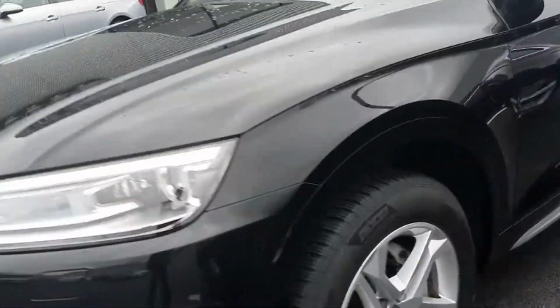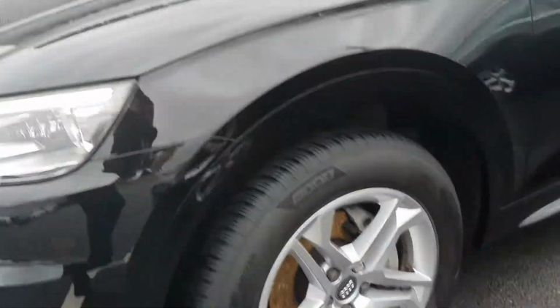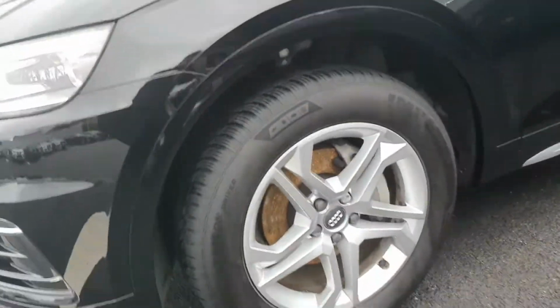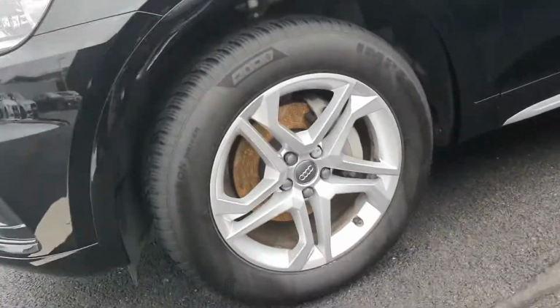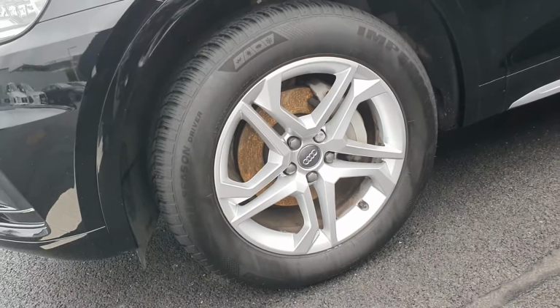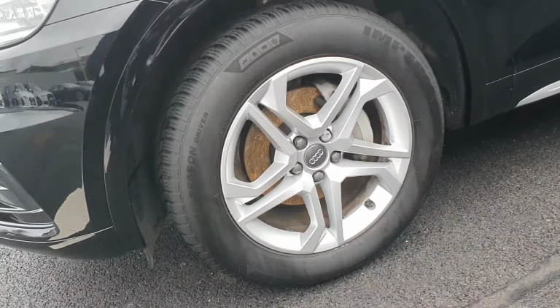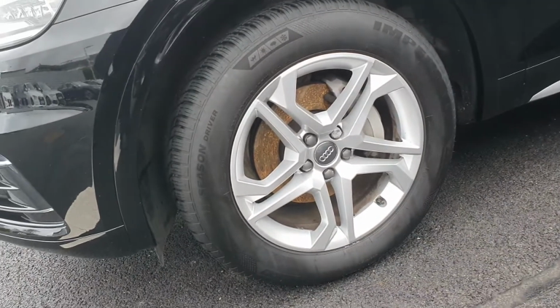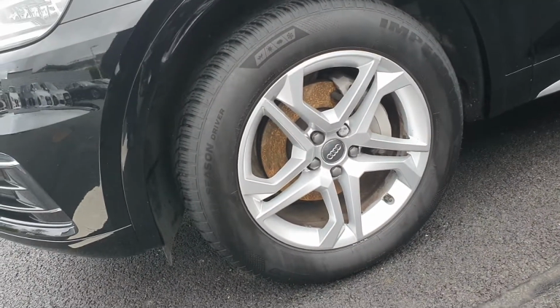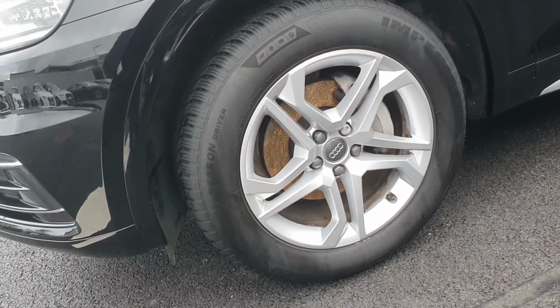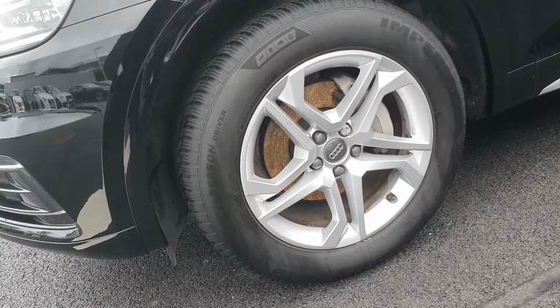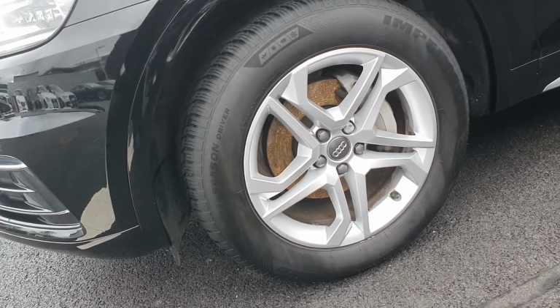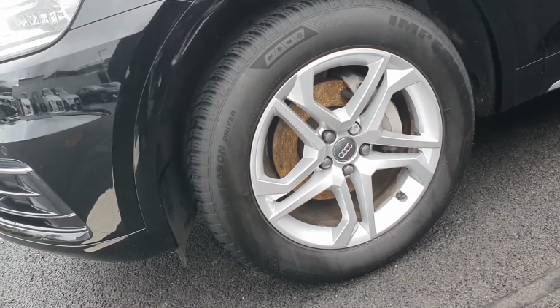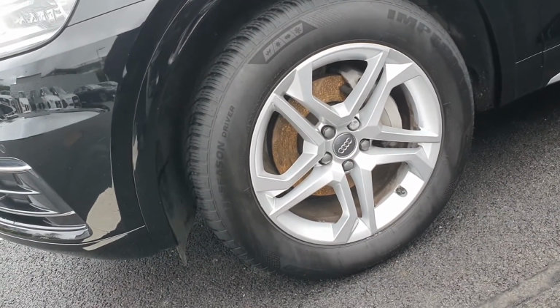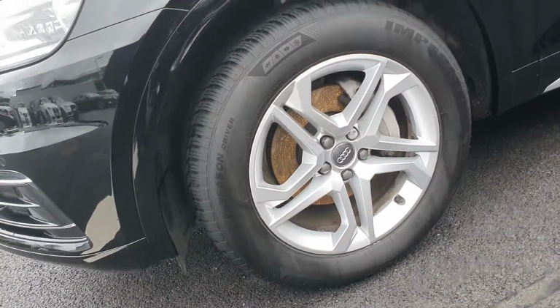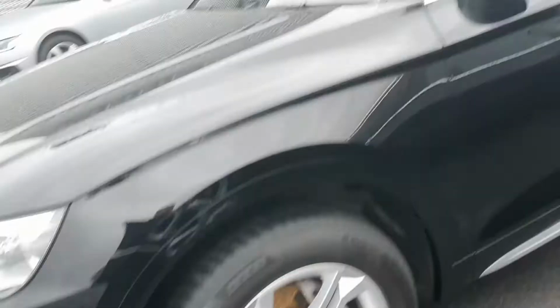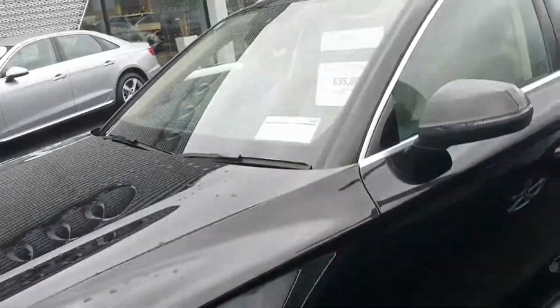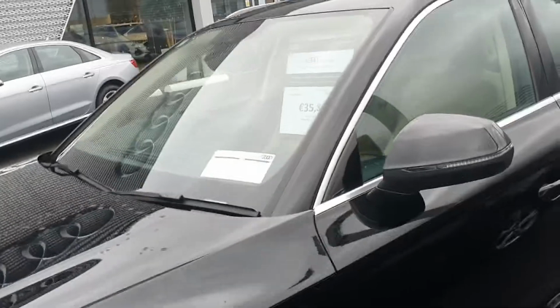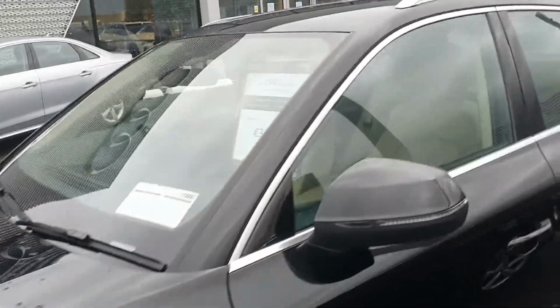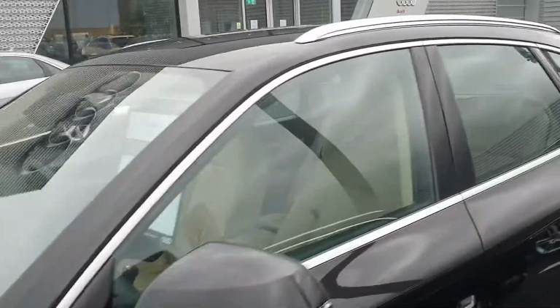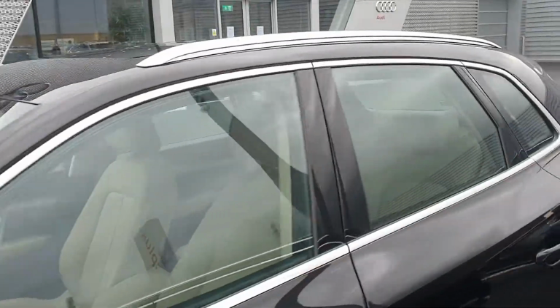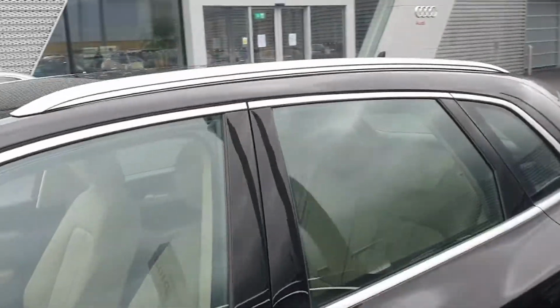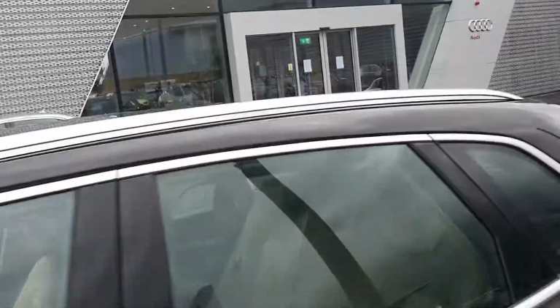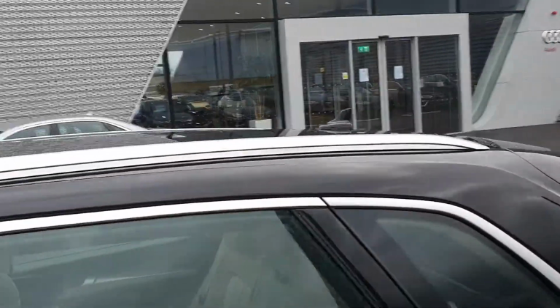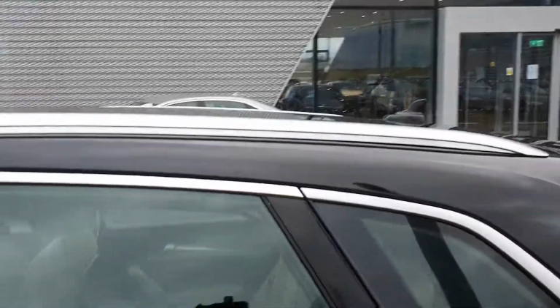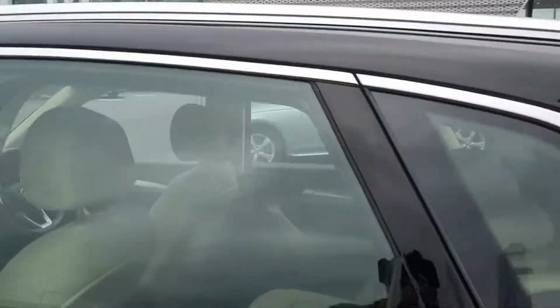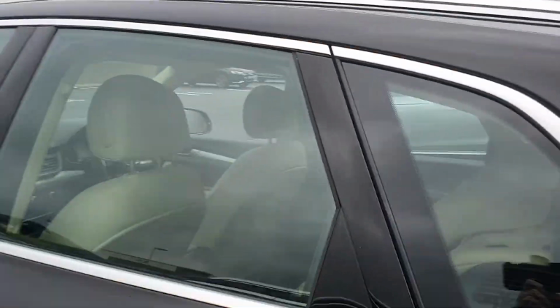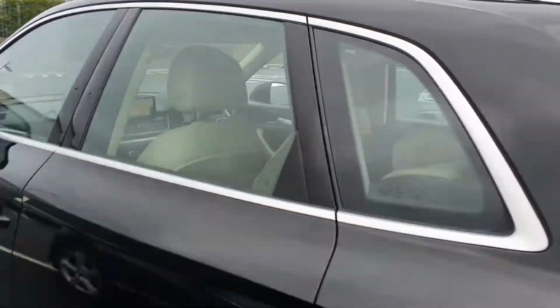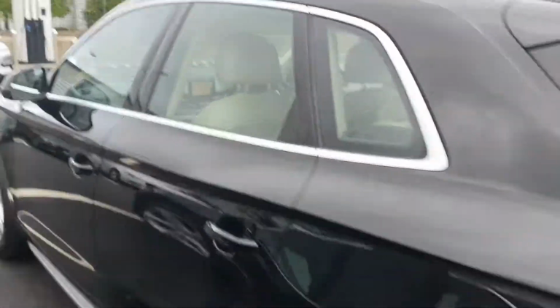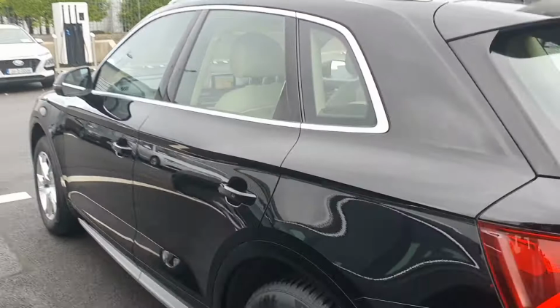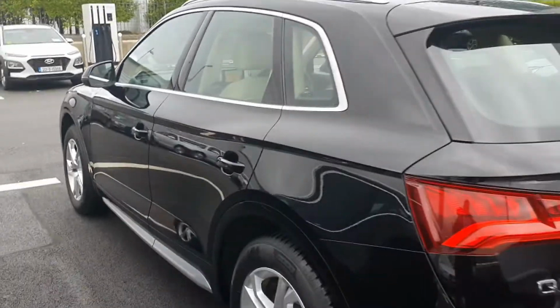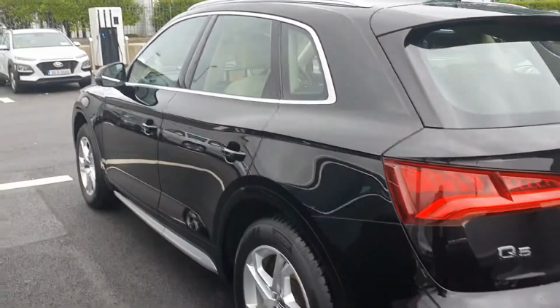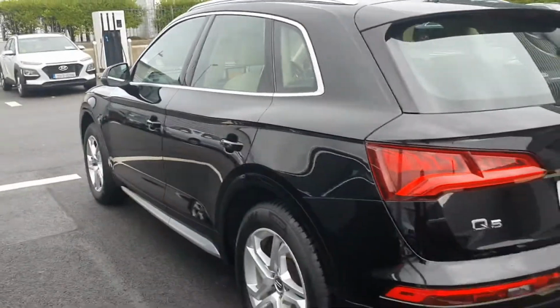Moving around, the wheels are a nice upgraded 5-arm twin-spoke design SE alloy wheel. There is nice chrome detailing around the windows and door frames with chrome roof rails, adding a nice contrast to the brilliant black in which the vehicle is finished.